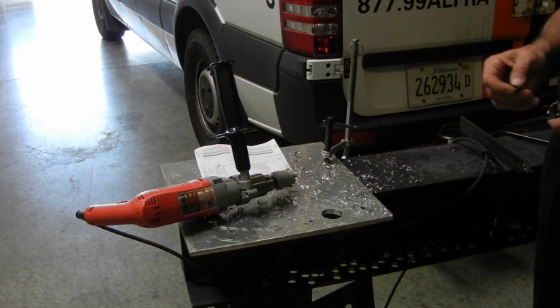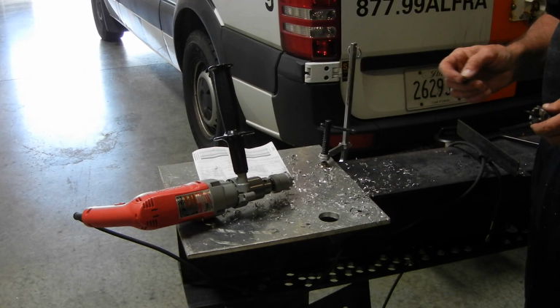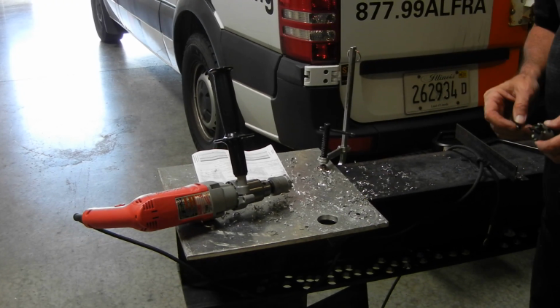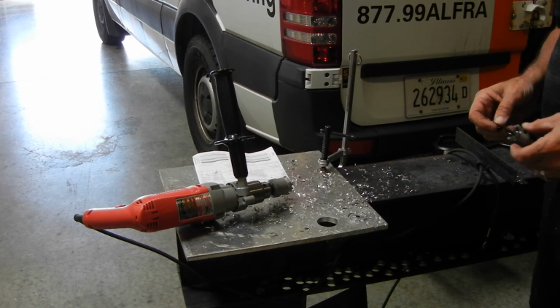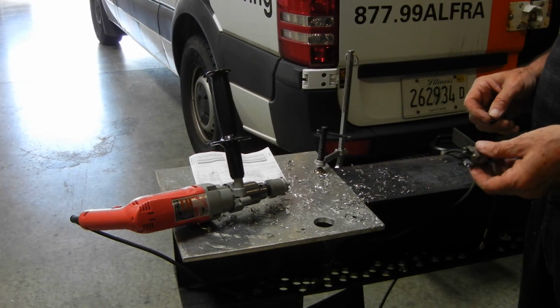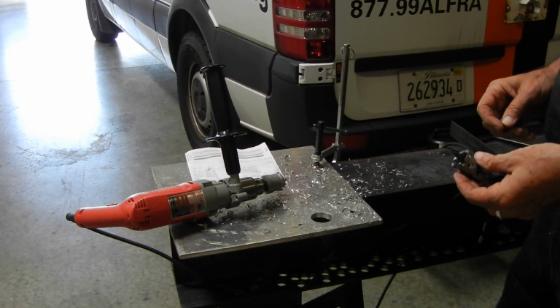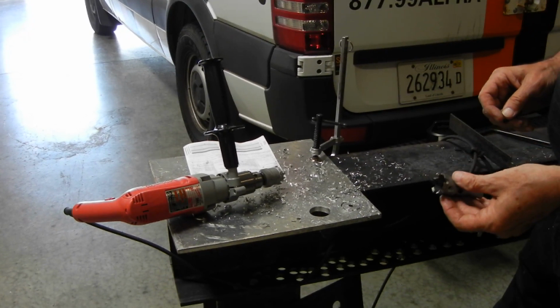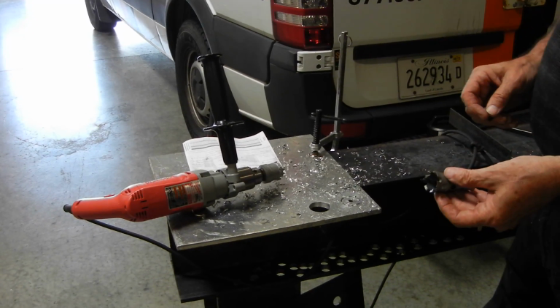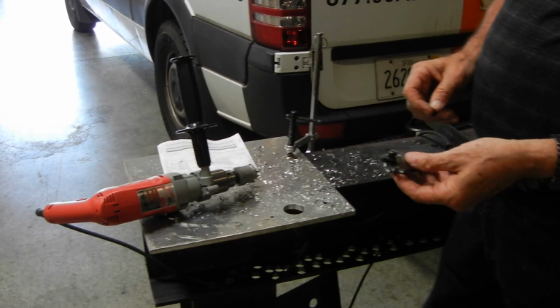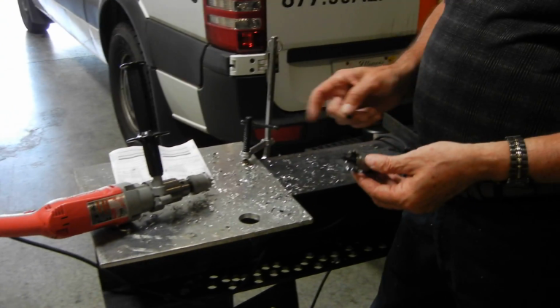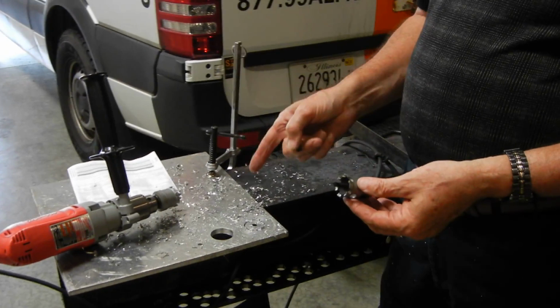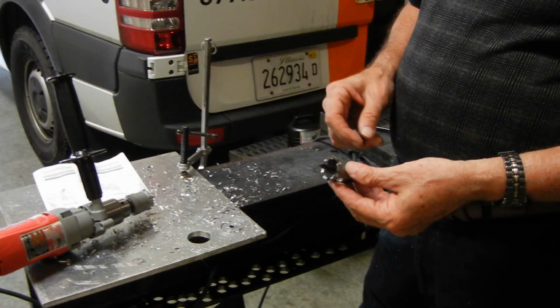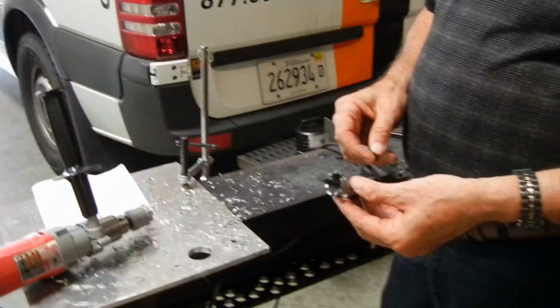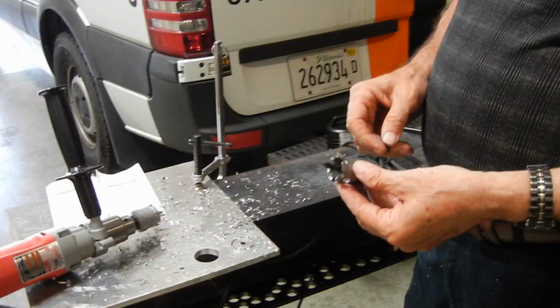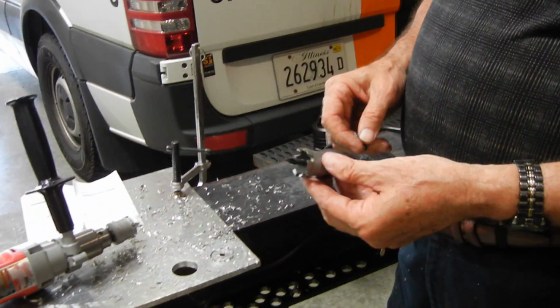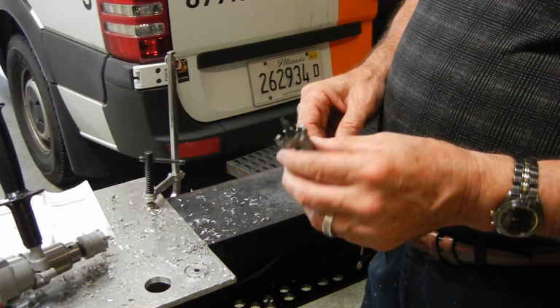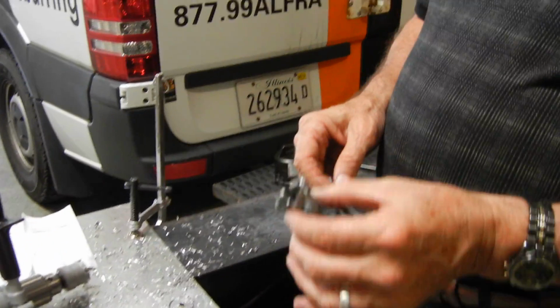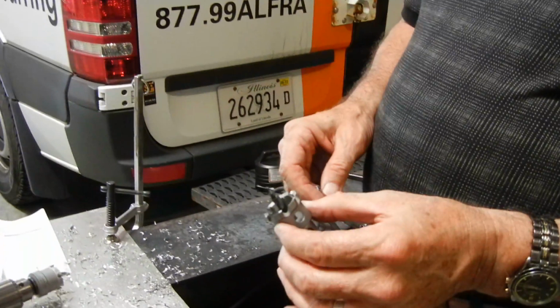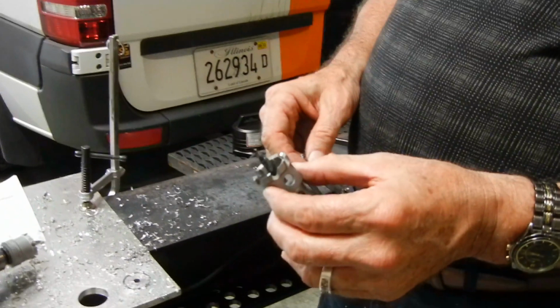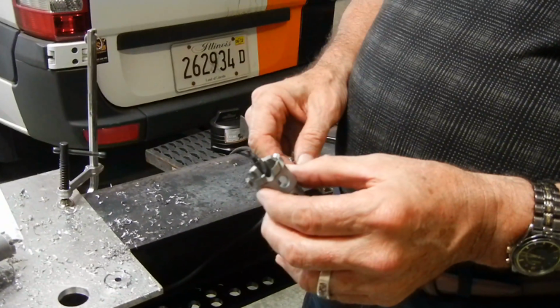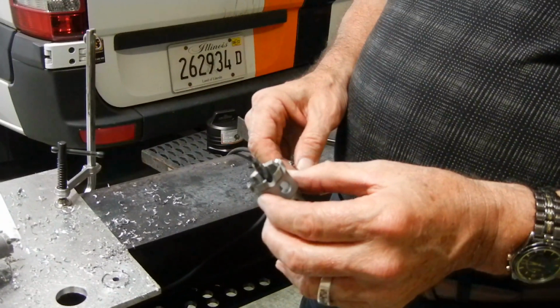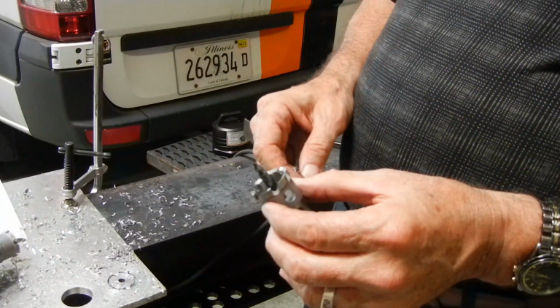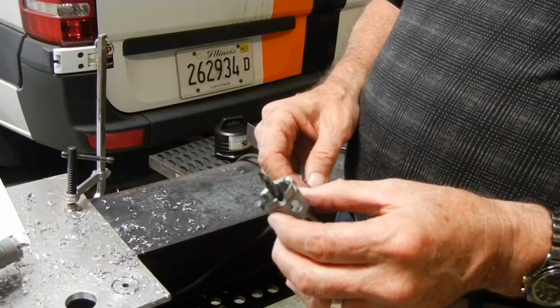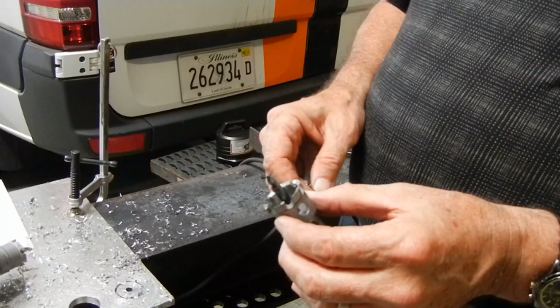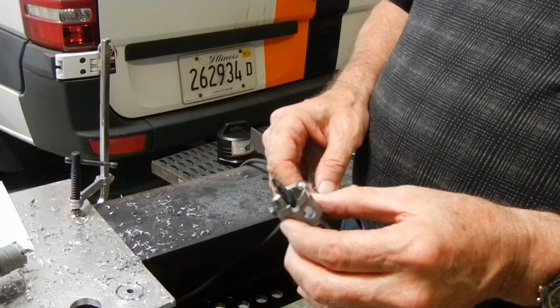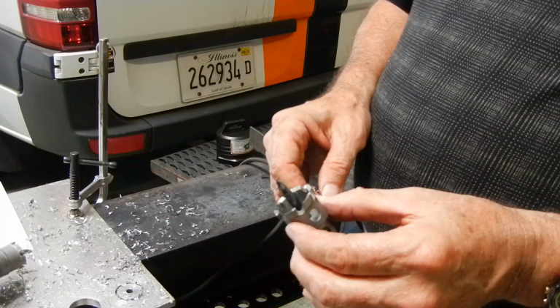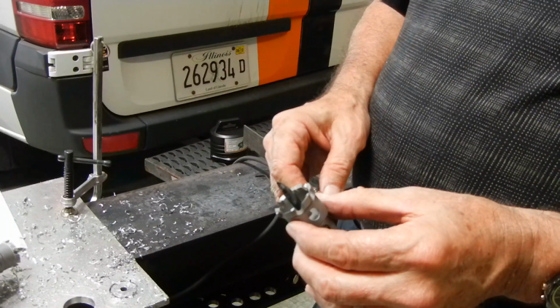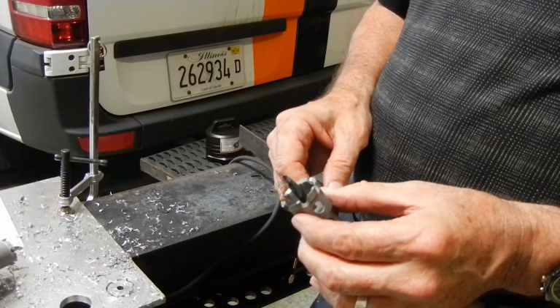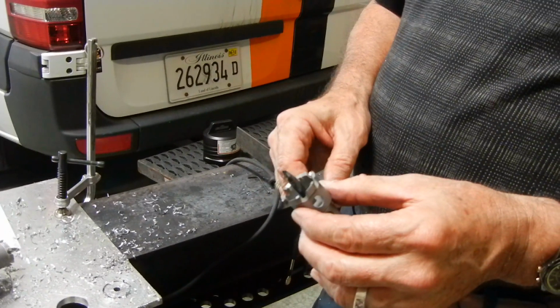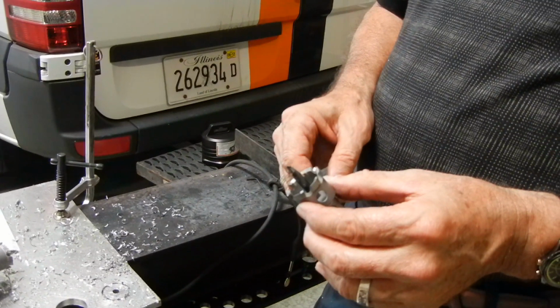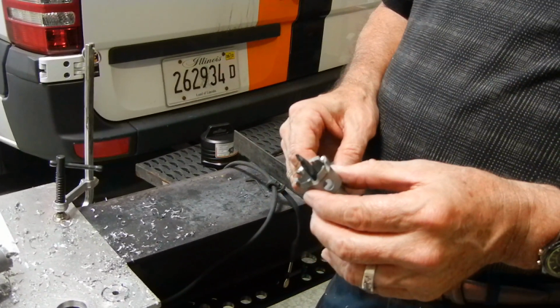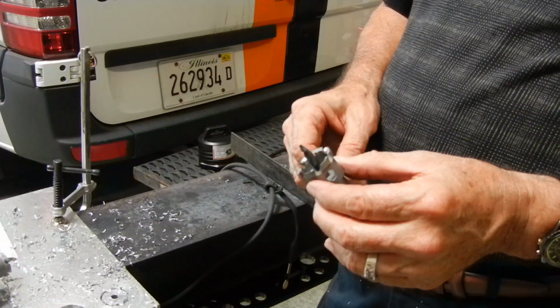What we're showing here is the MBS tungsten carbide hole saw going into aluminum plate. This saw is ideally designed for steel up to one inch, either hand drilling or drilling in a drill press.